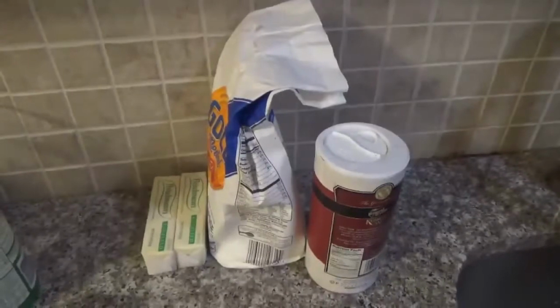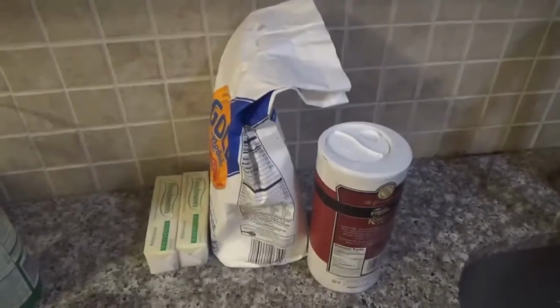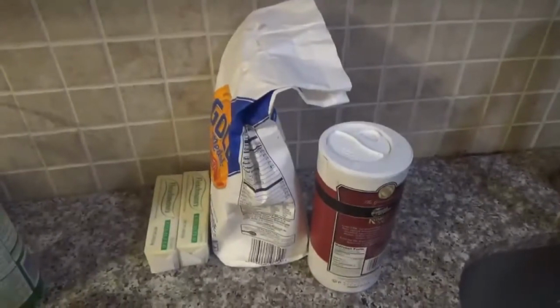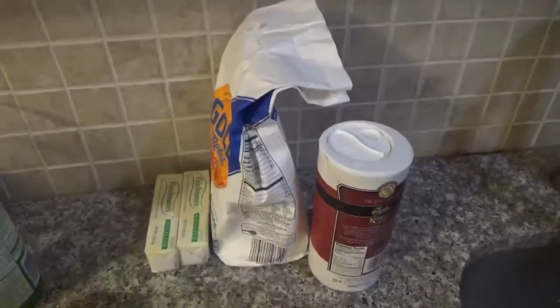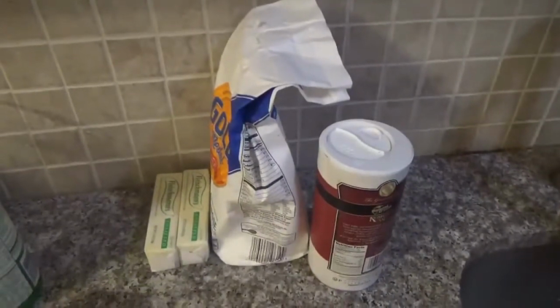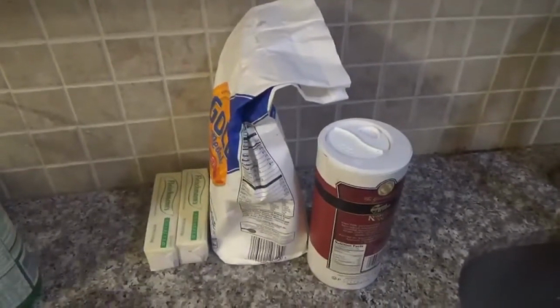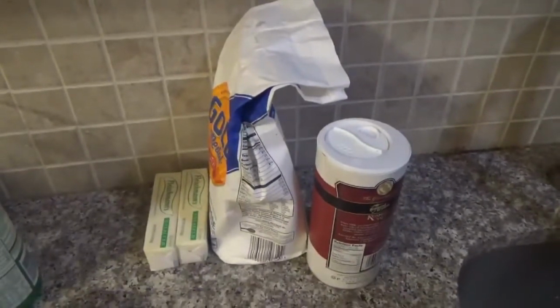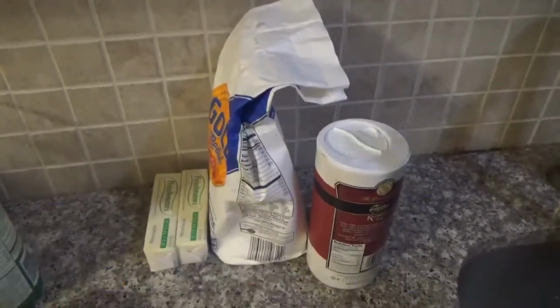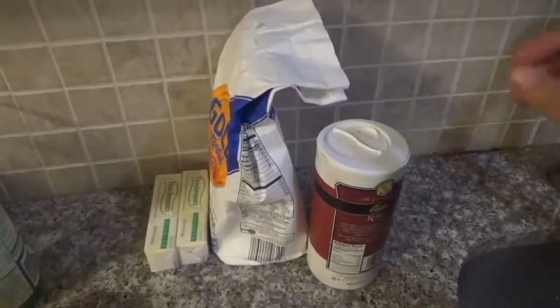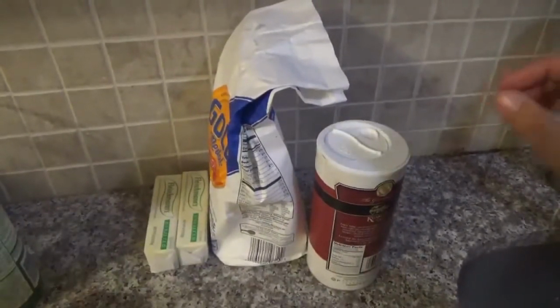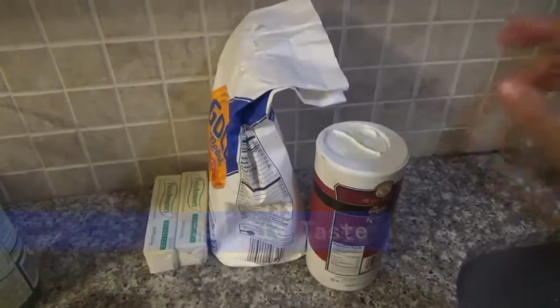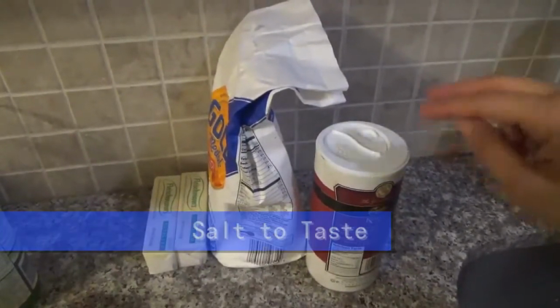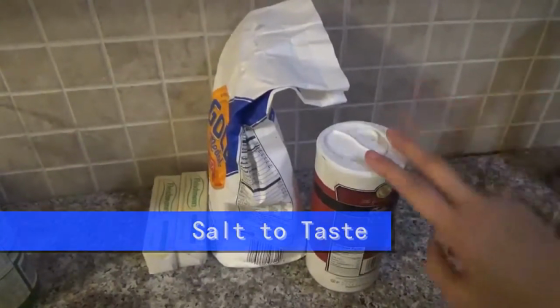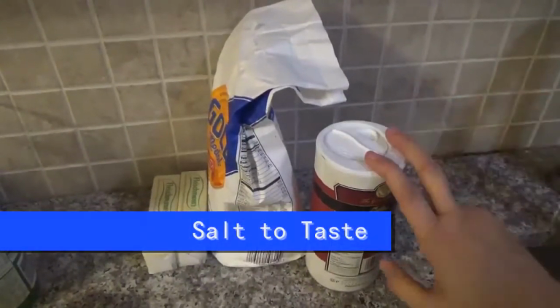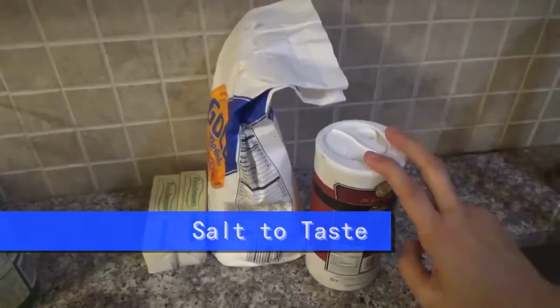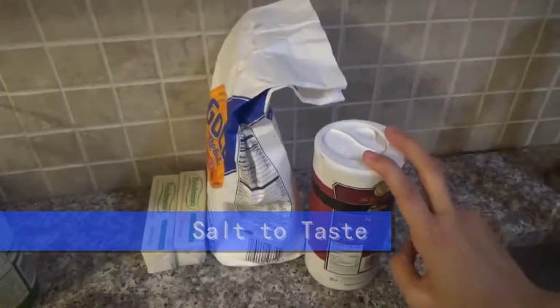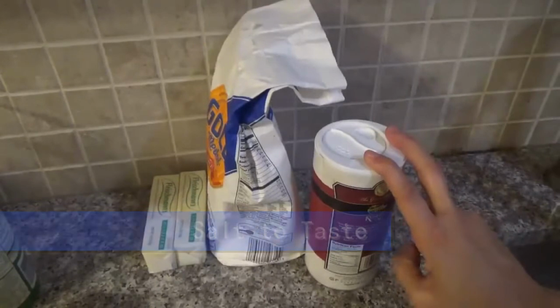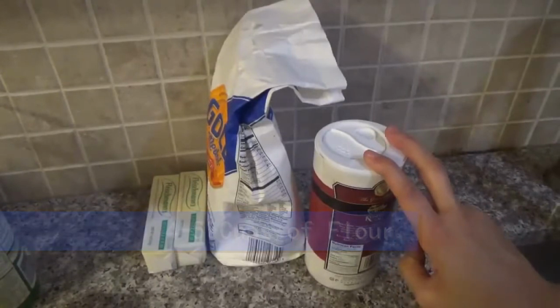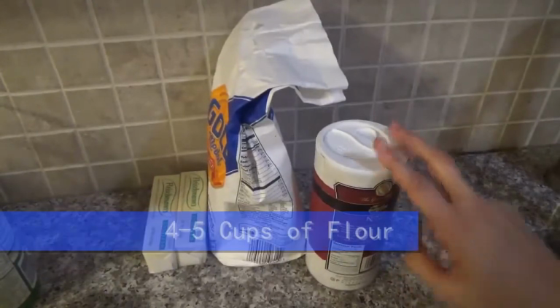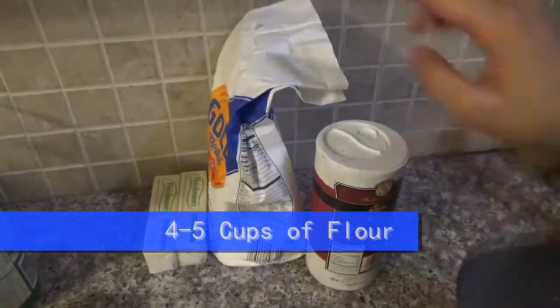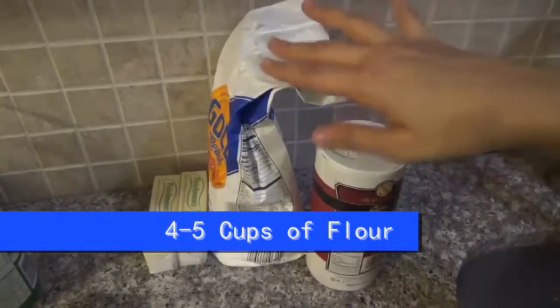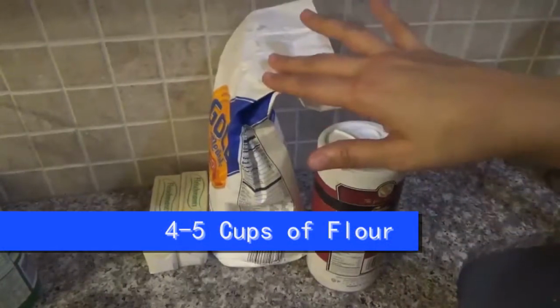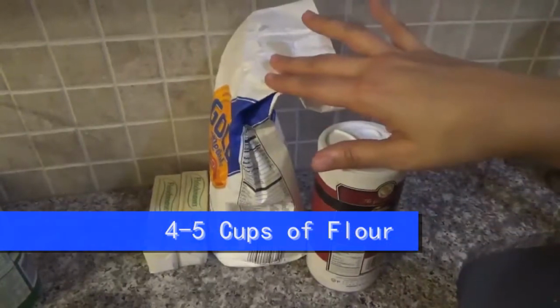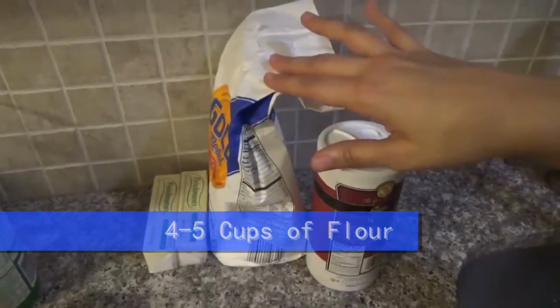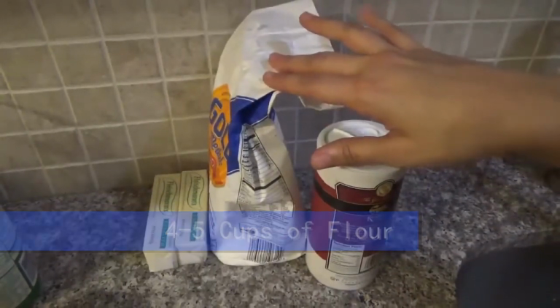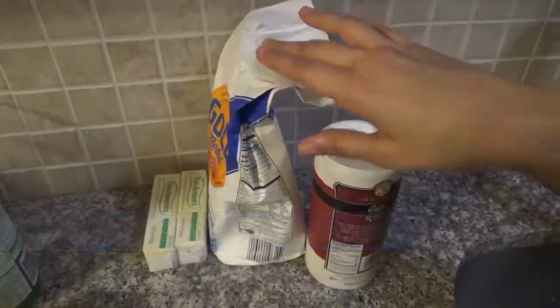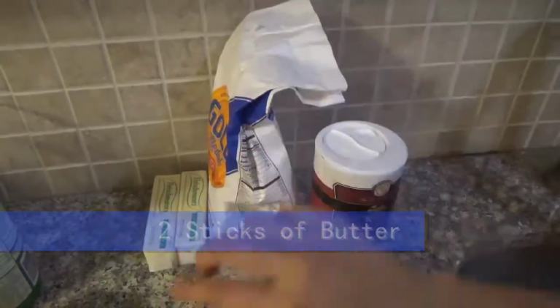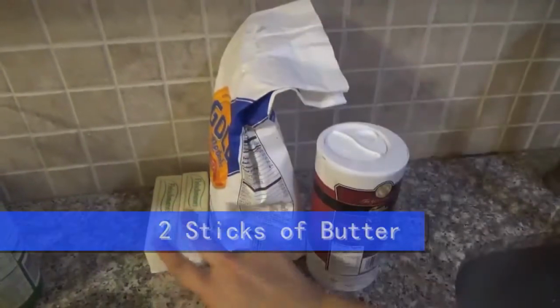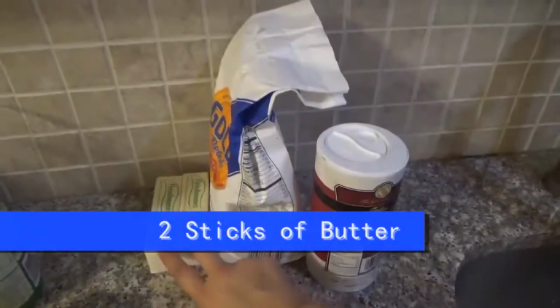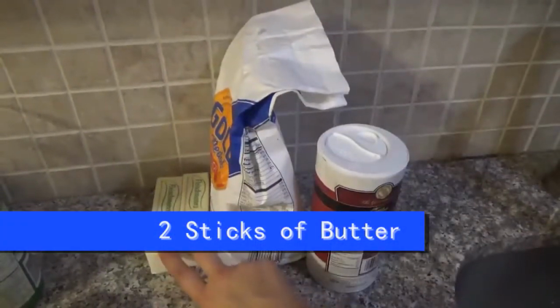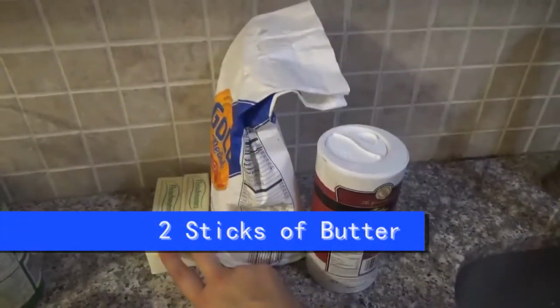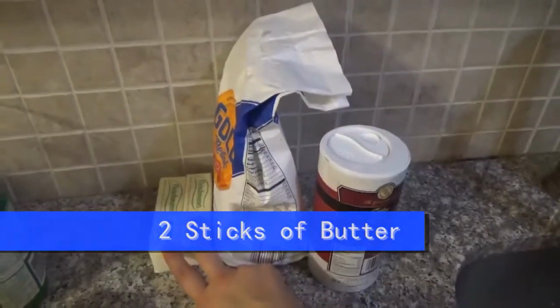The ingredients are: first, for the dough you're going to need salt to taste, 4 cups of flour, and 2 sticks of butter.